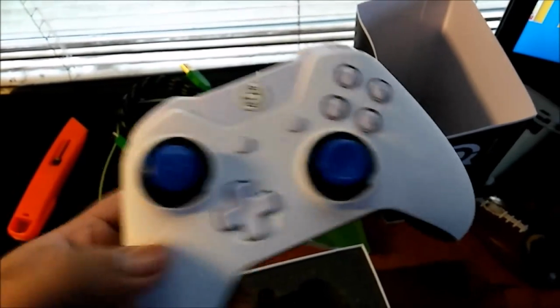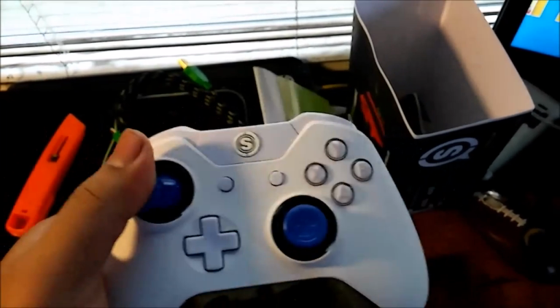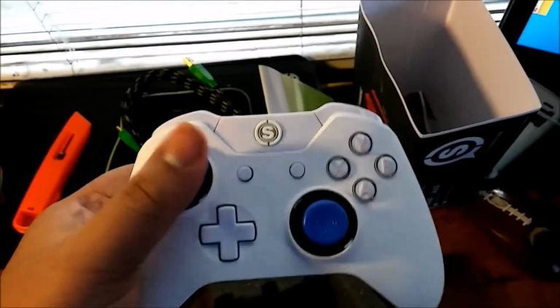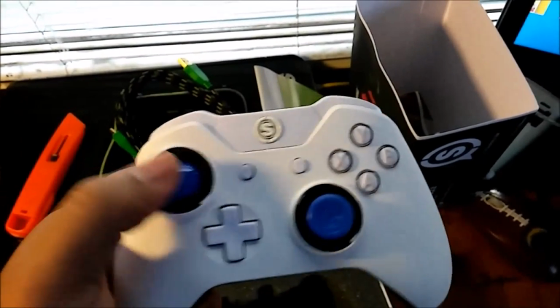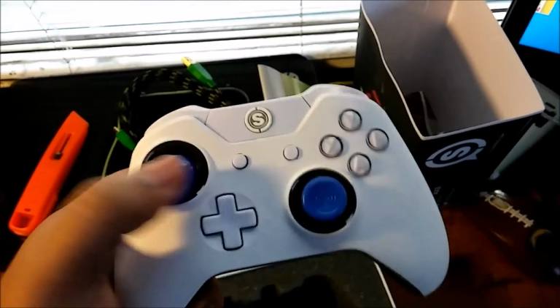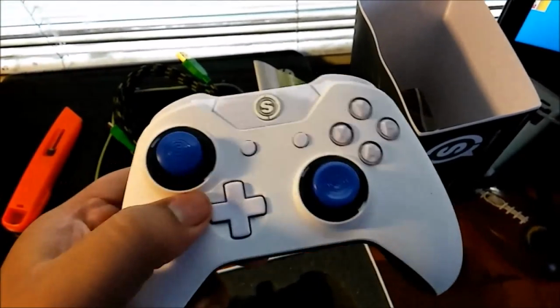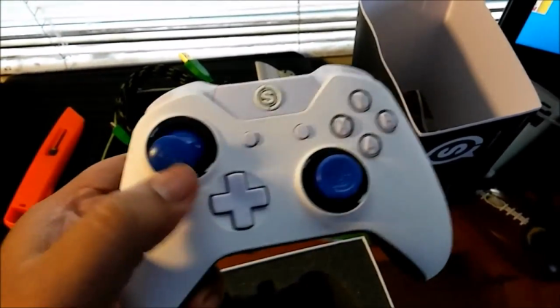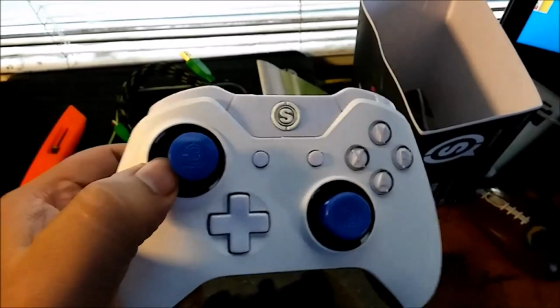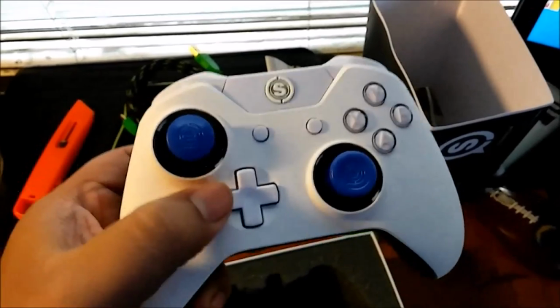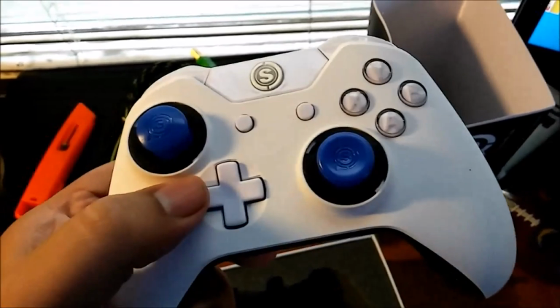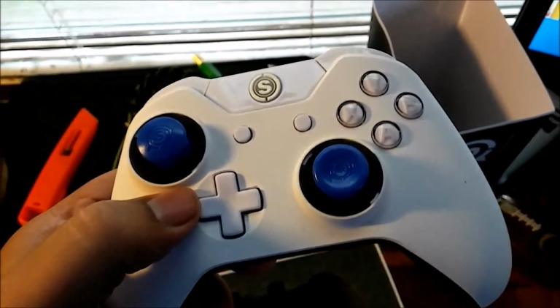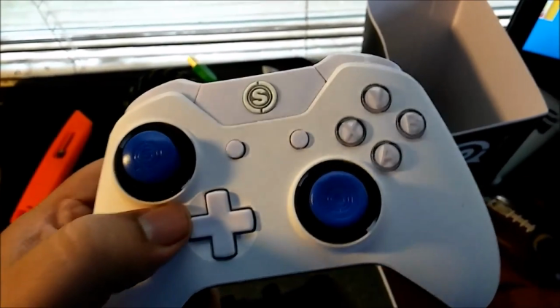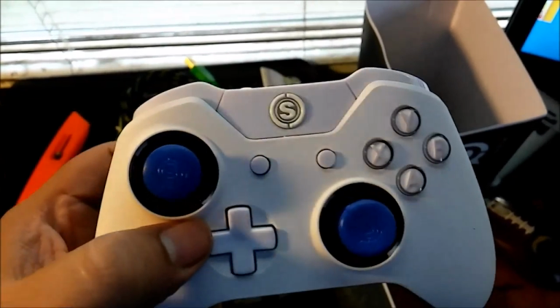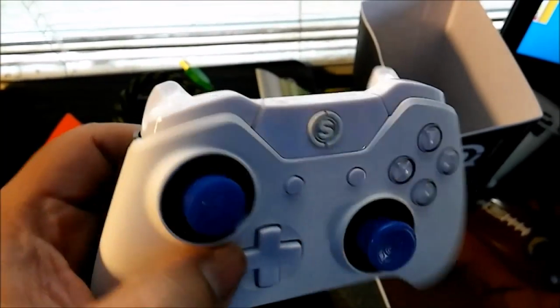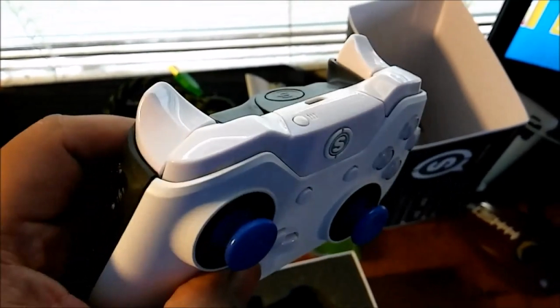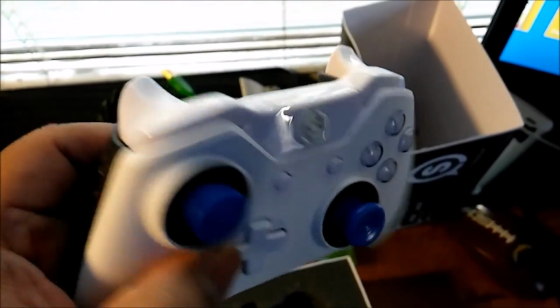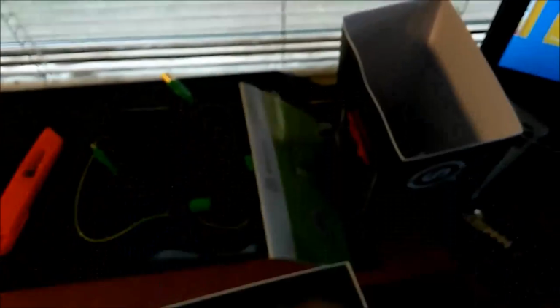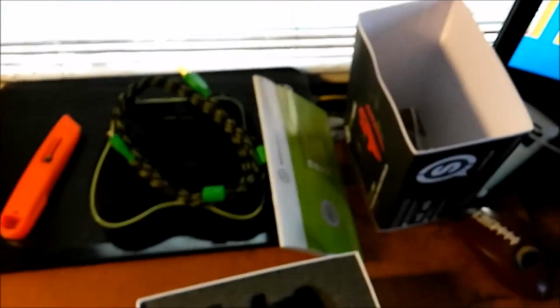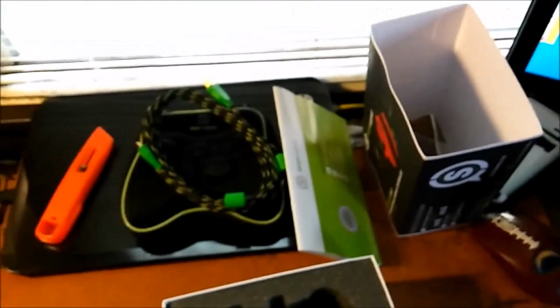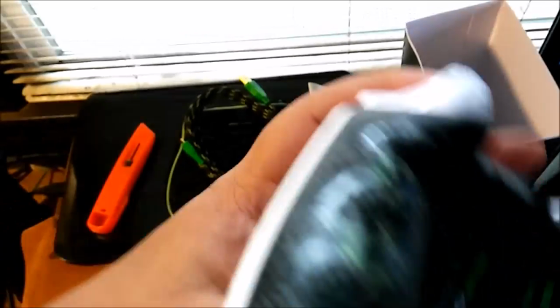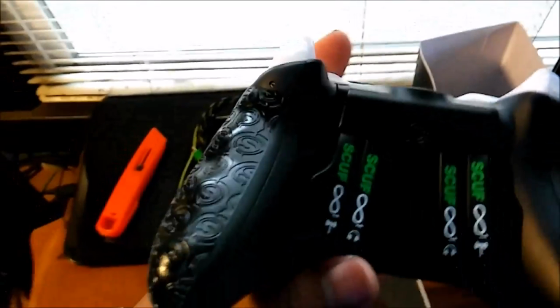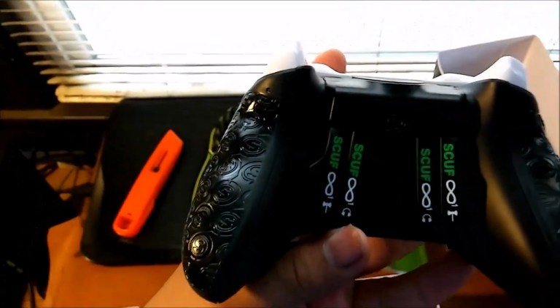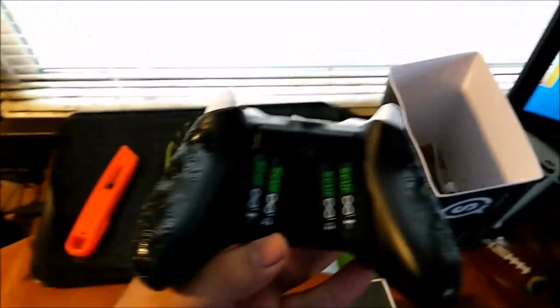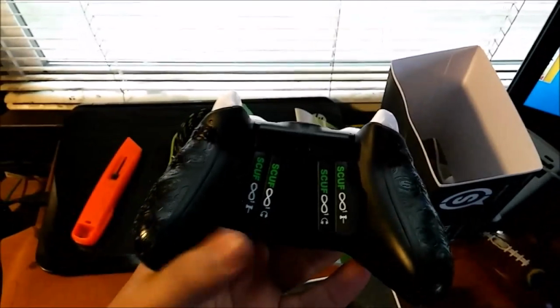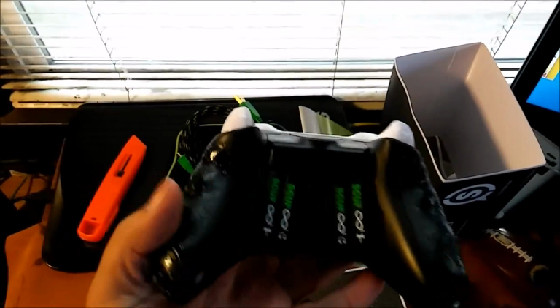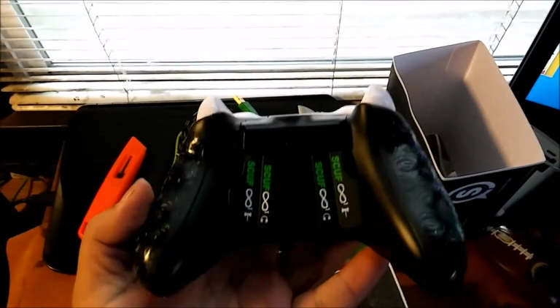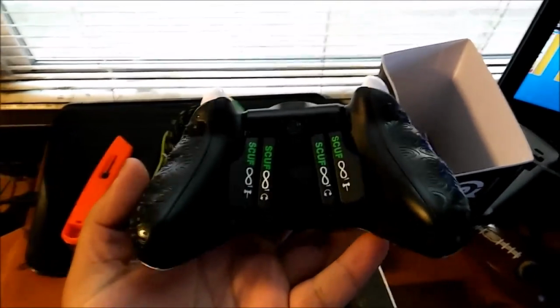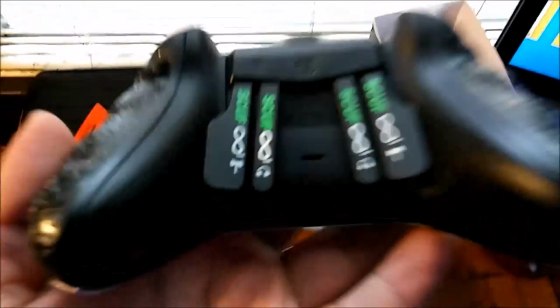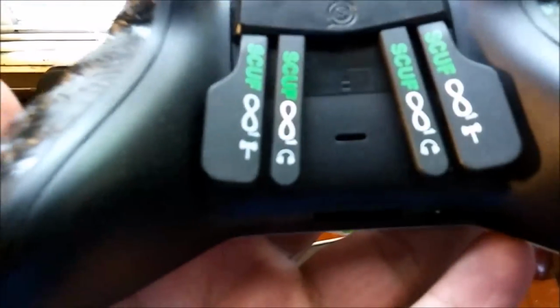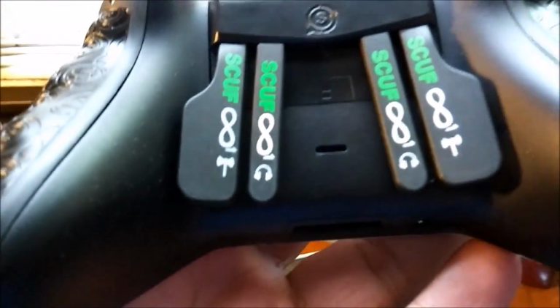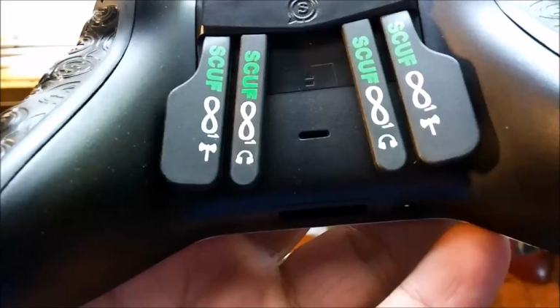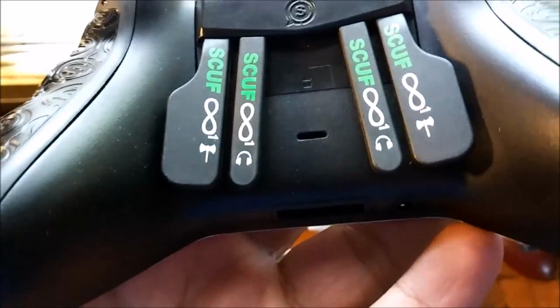I love the blue sticks — they're nice. The black rings and then the white buttons. It just looks clean. Let's look at the back — right there, the nice signature Scuff grip and the four paddles.